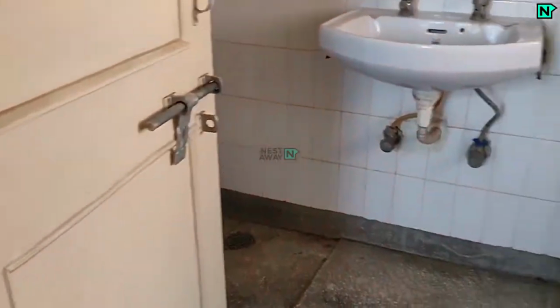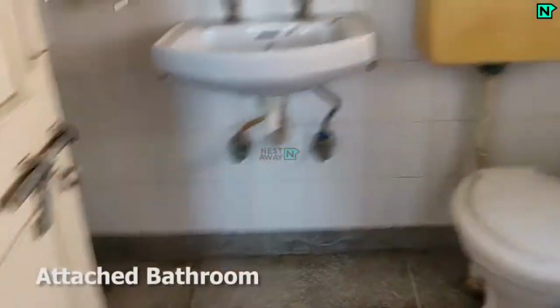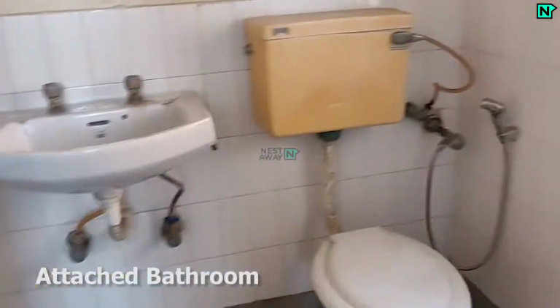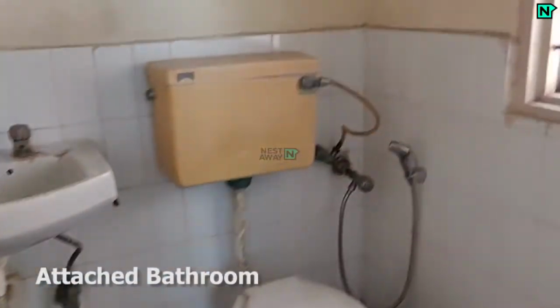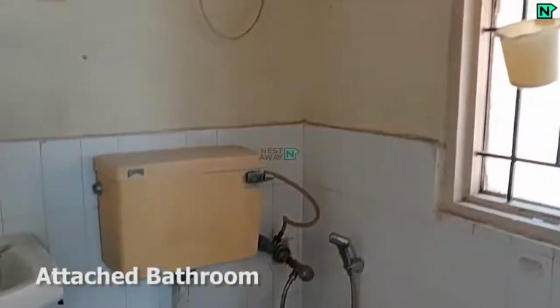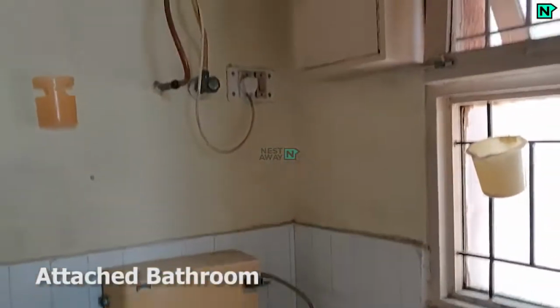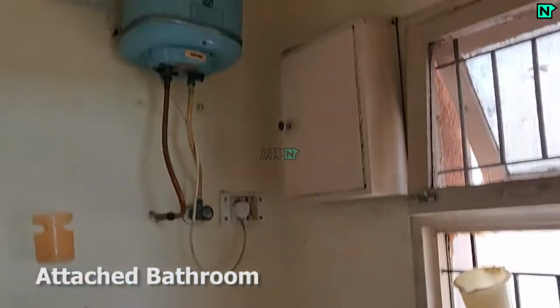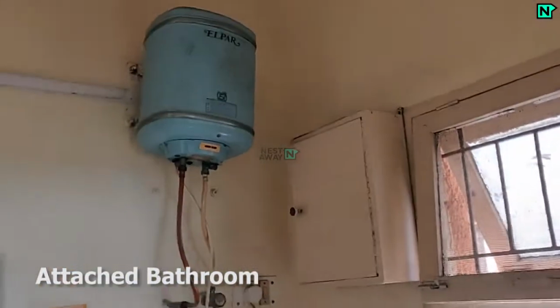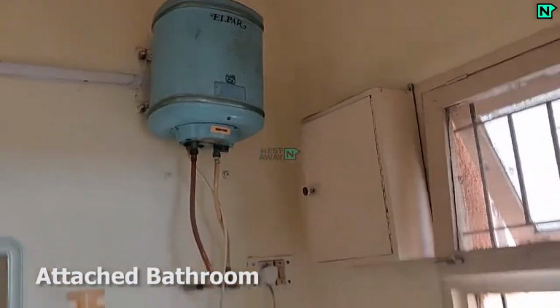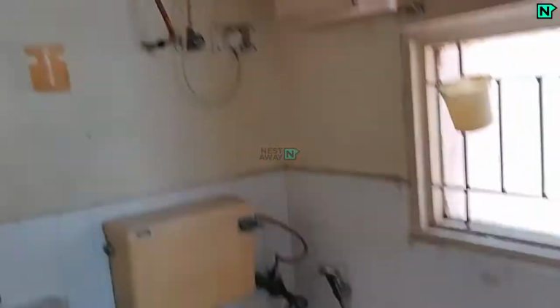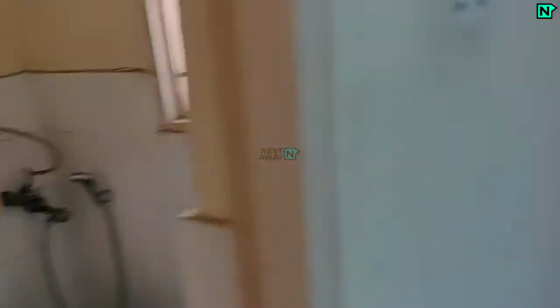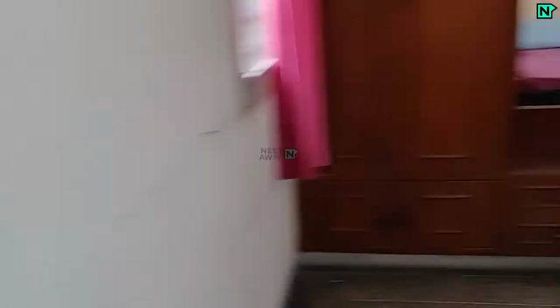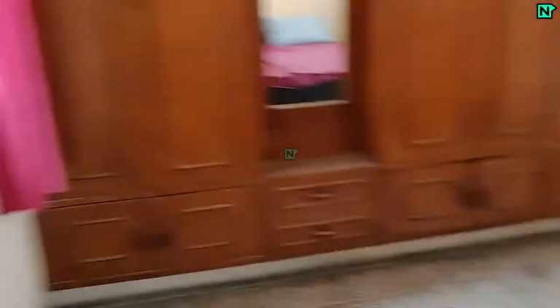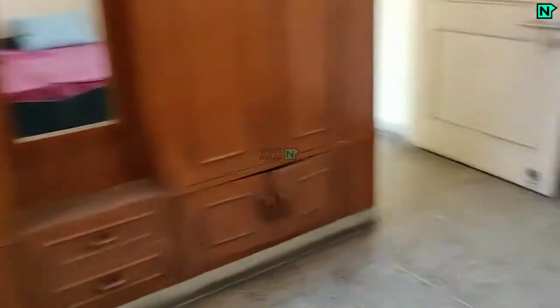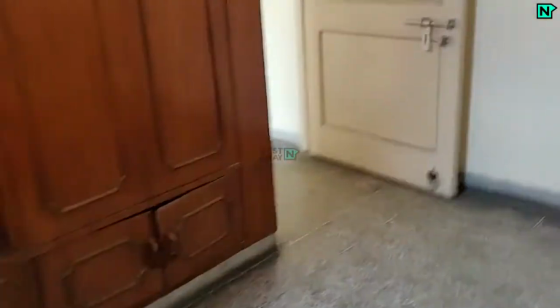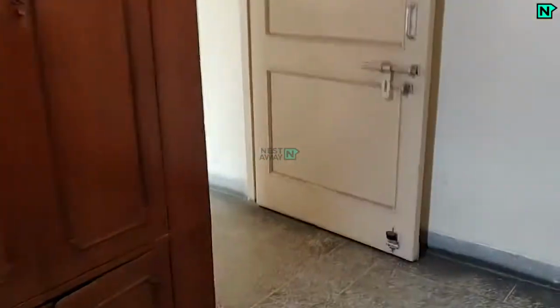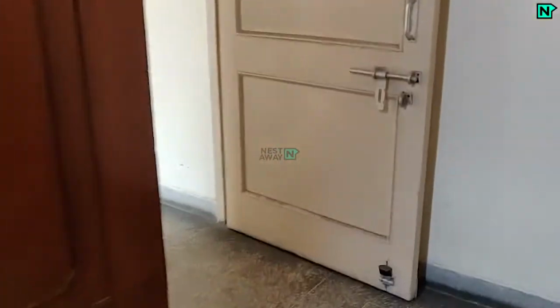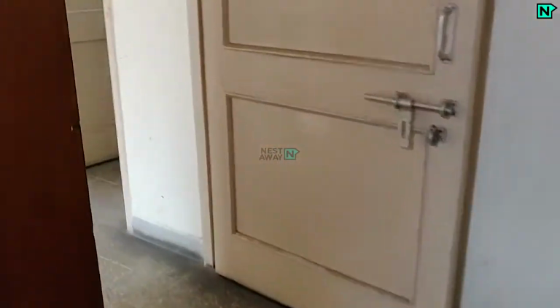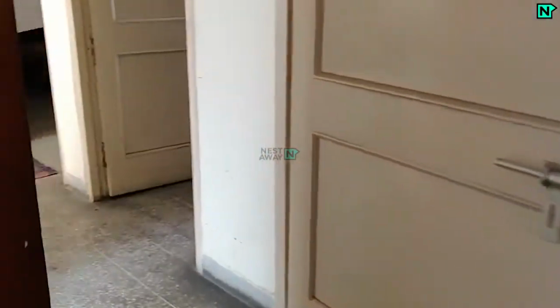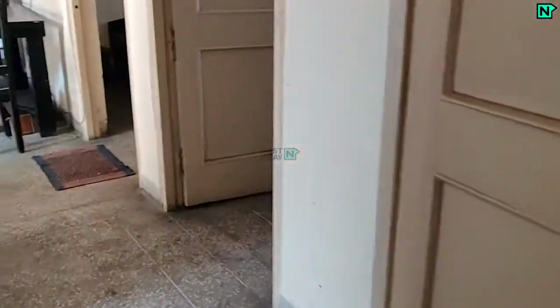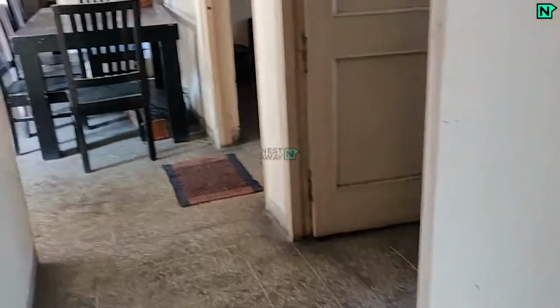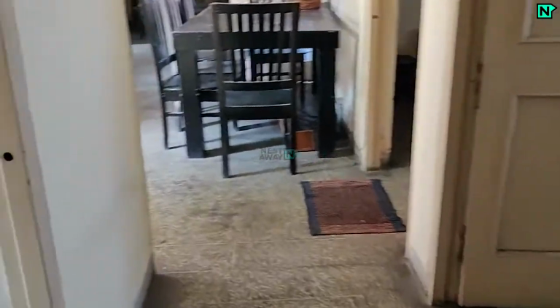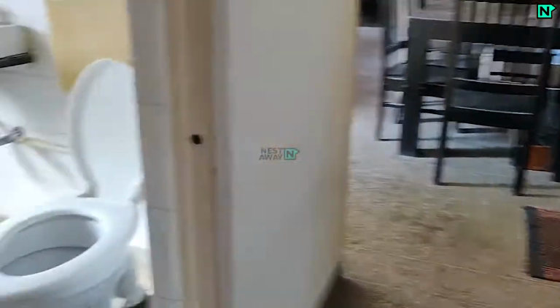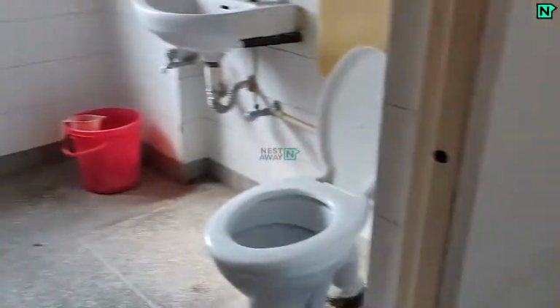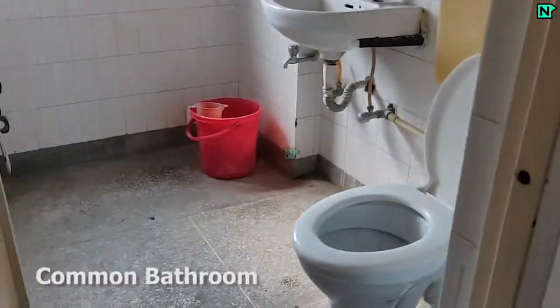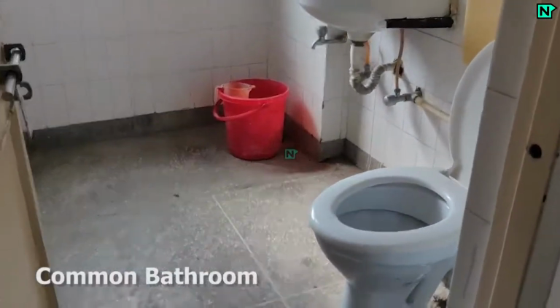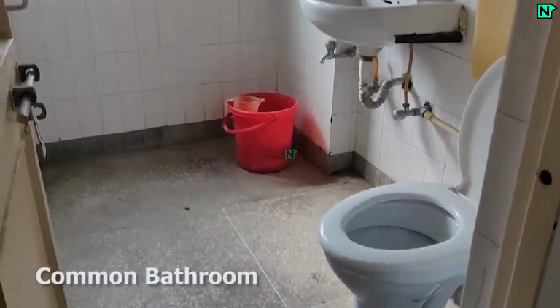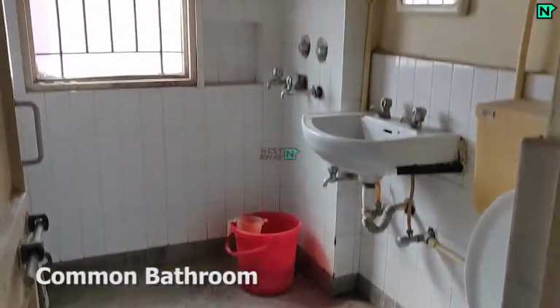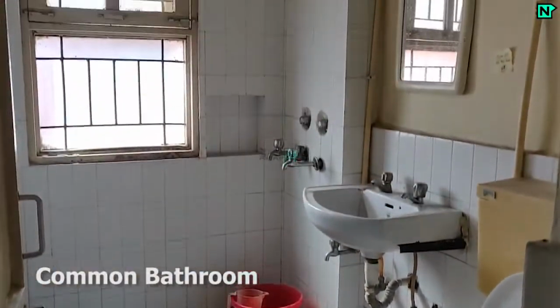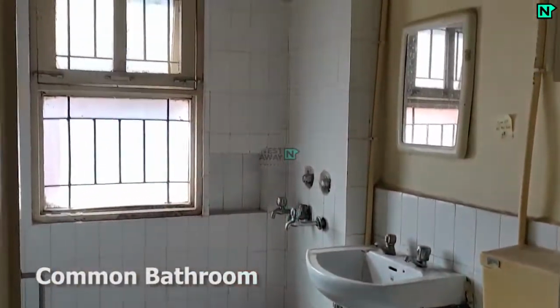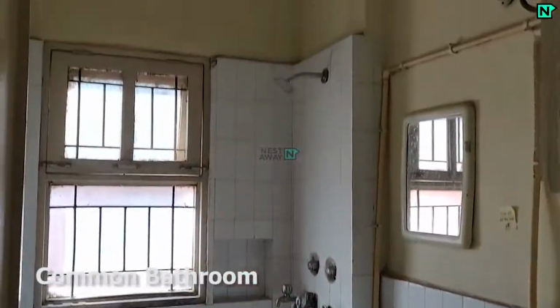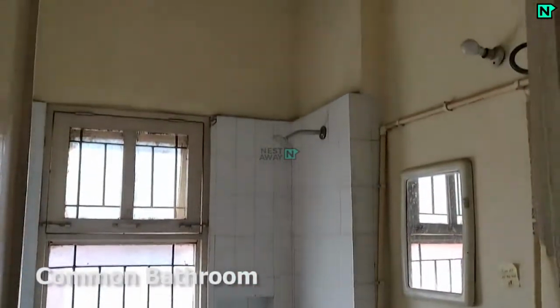This is the attached bathroom, which comes with a western type toilet. This is the common bathroom, which comes with a western type toilet.